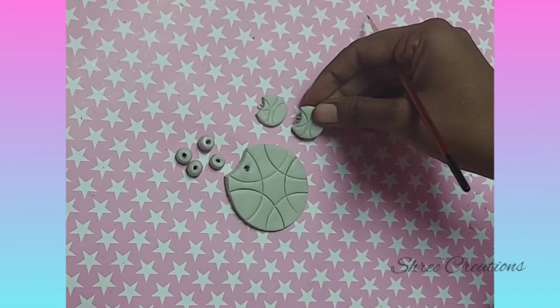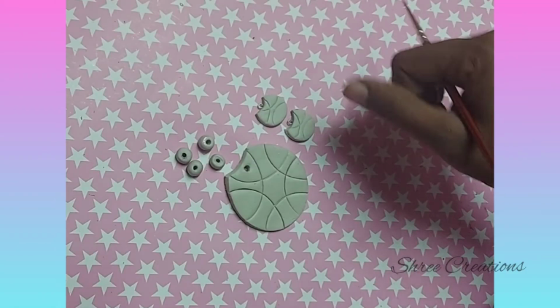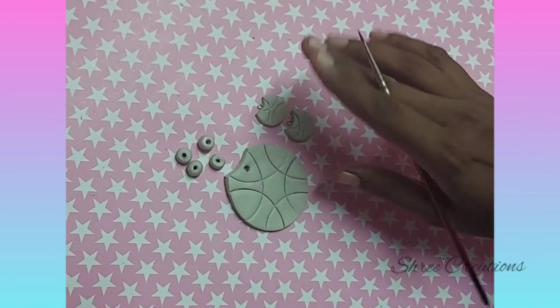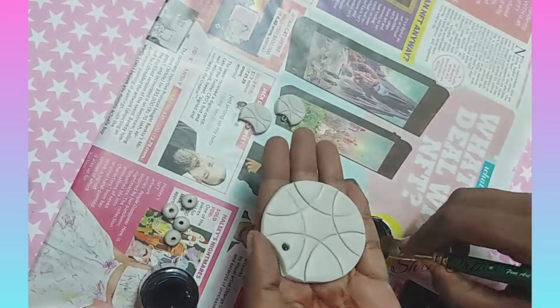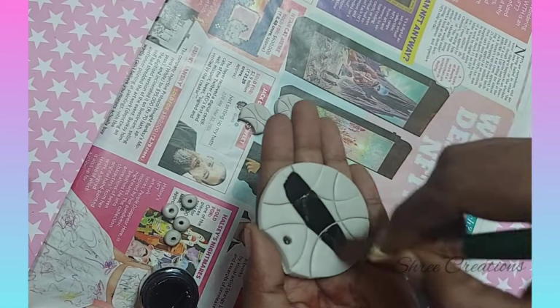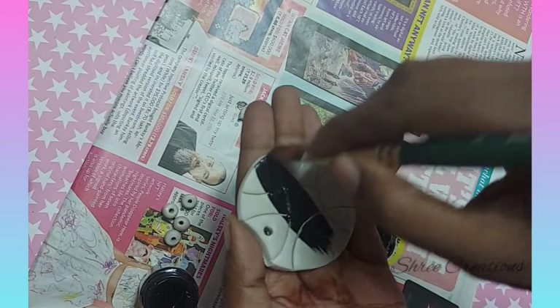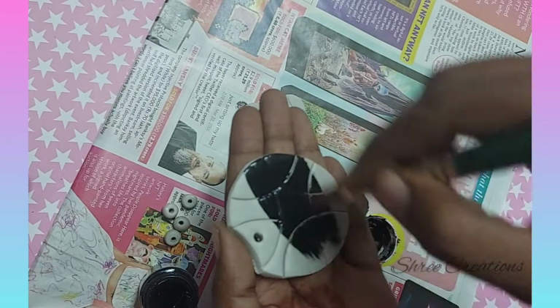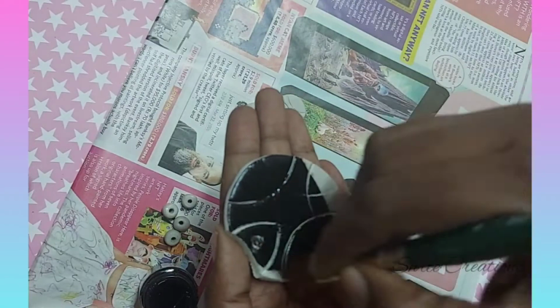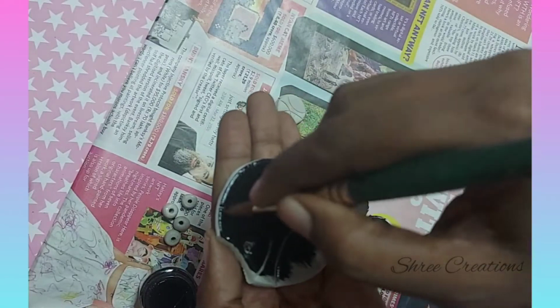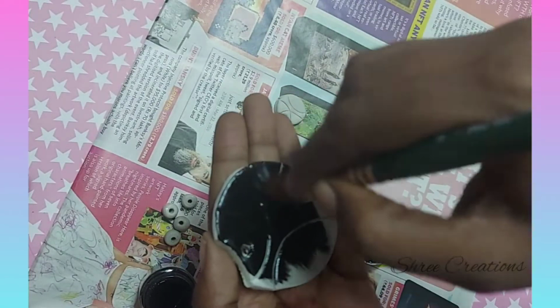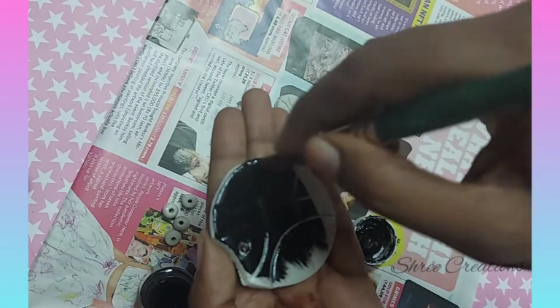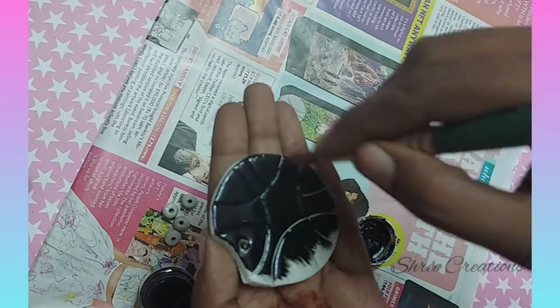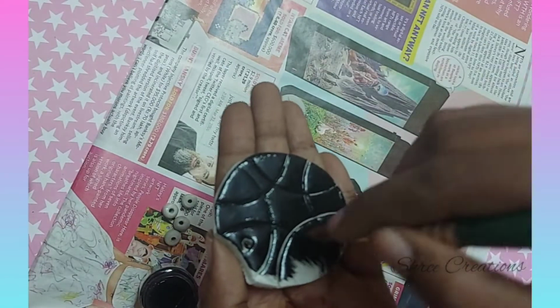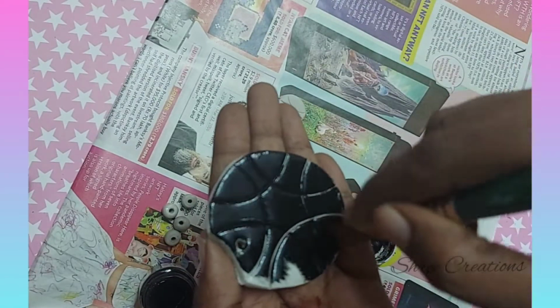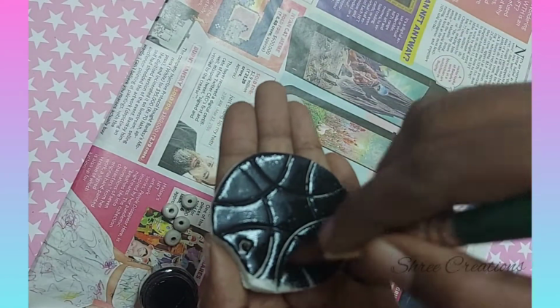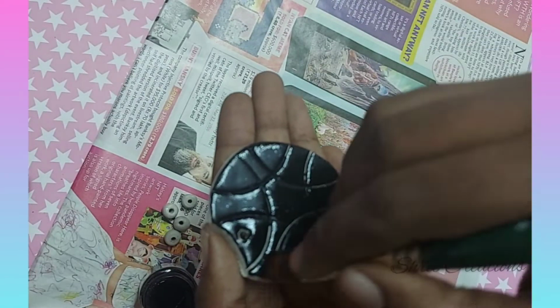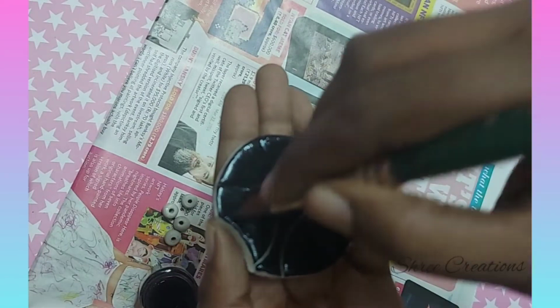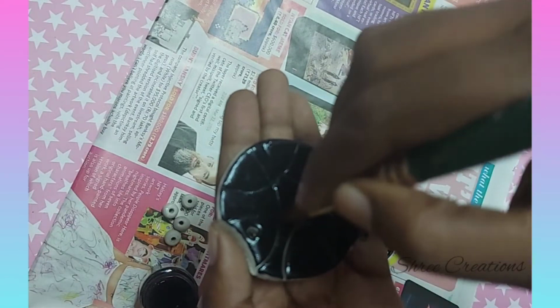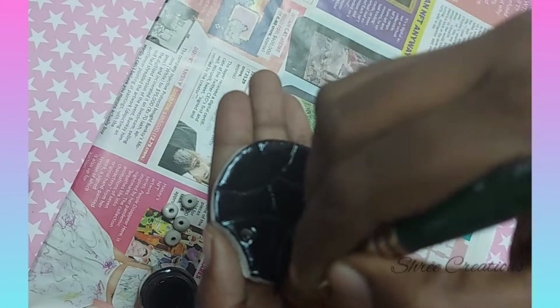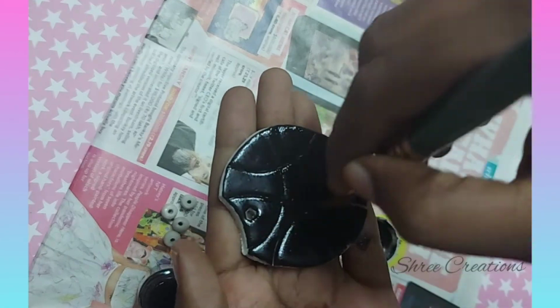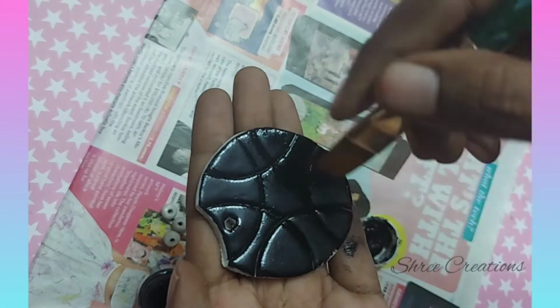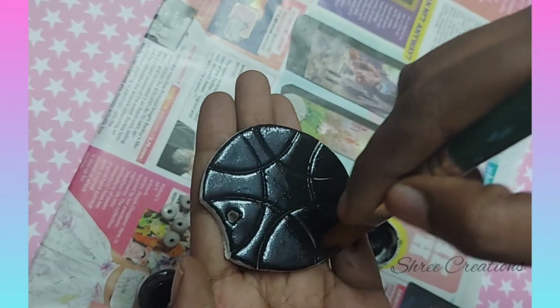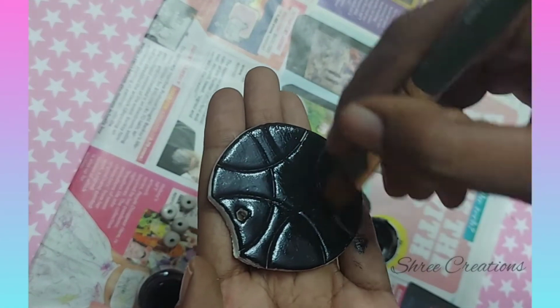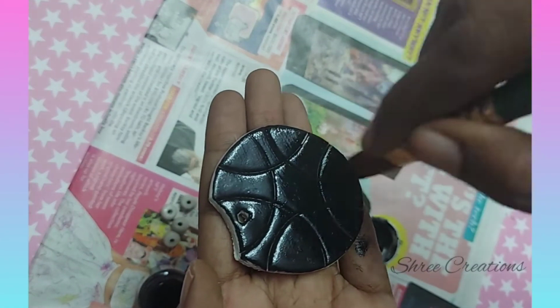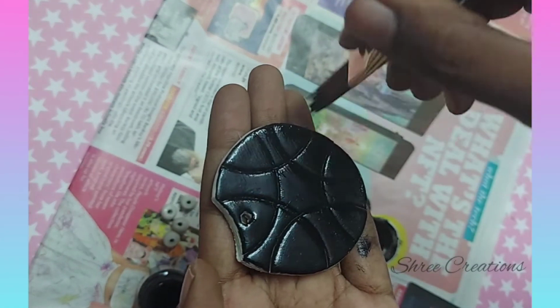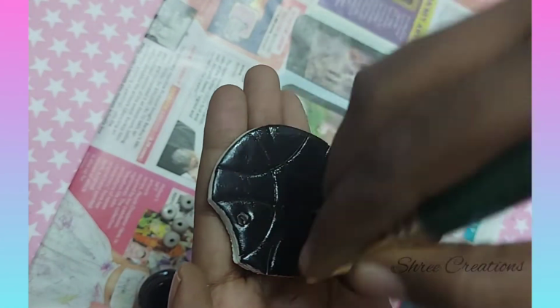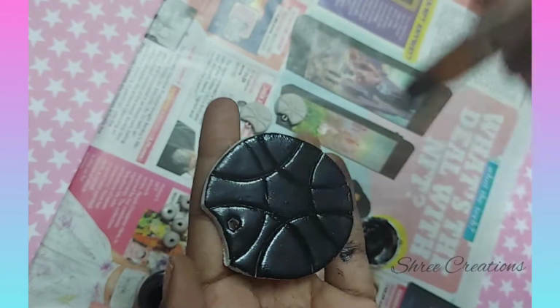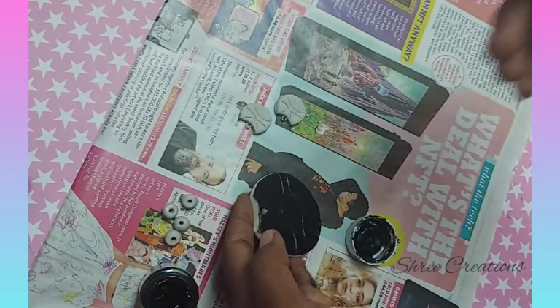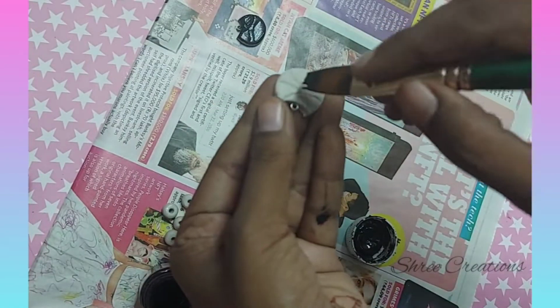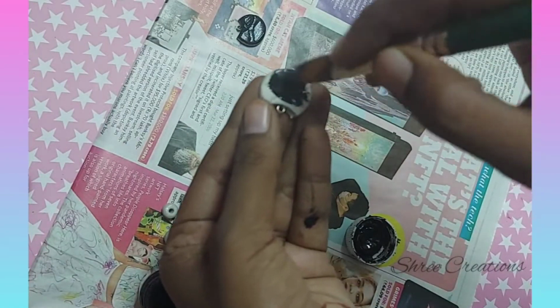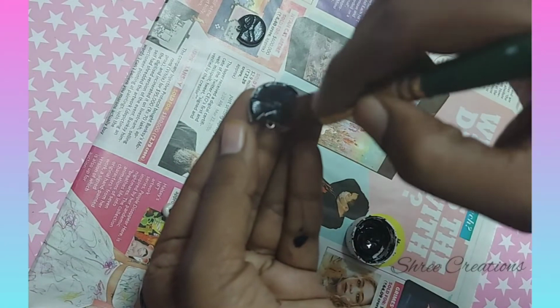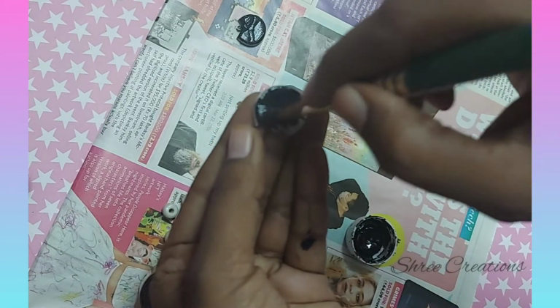Once the pieces are dried, start coloring. You can apply a base coat of black for an aesthetic finish, or you can directly apply colors of your choice, as black is not a mandatory base coat.